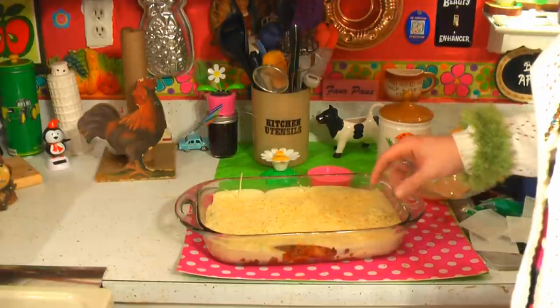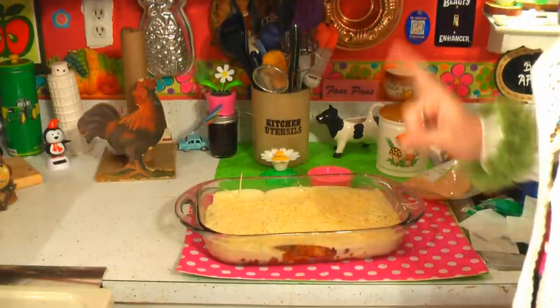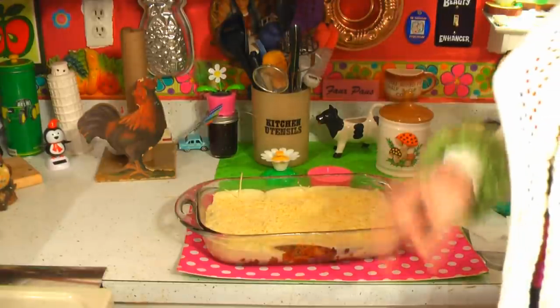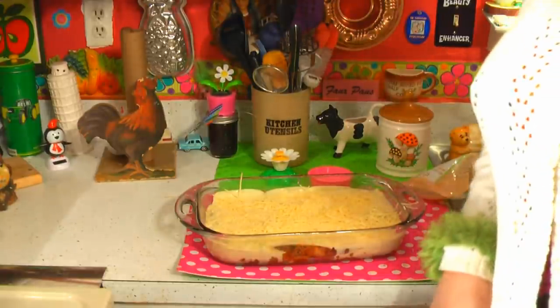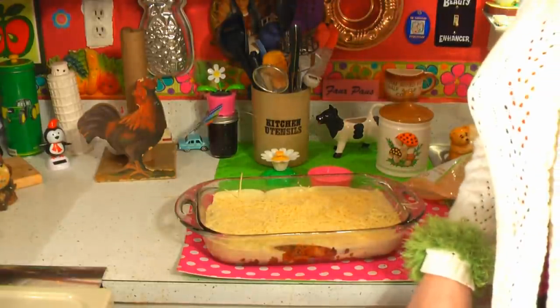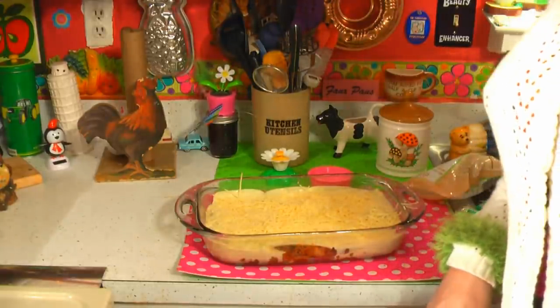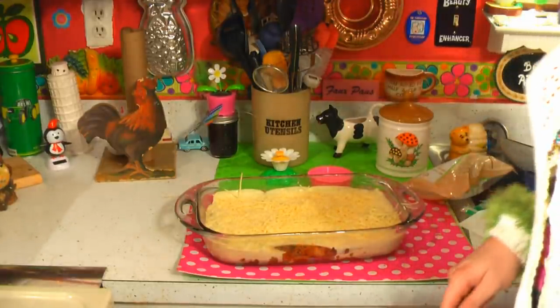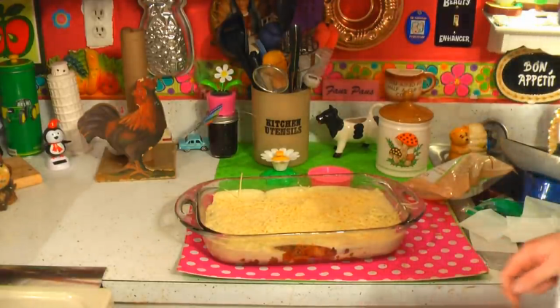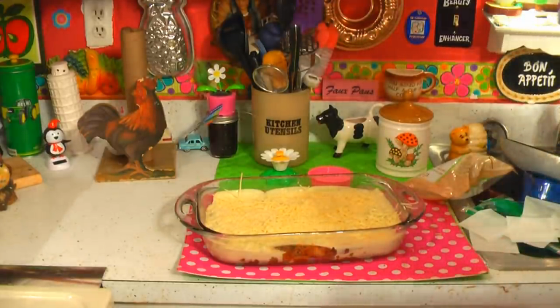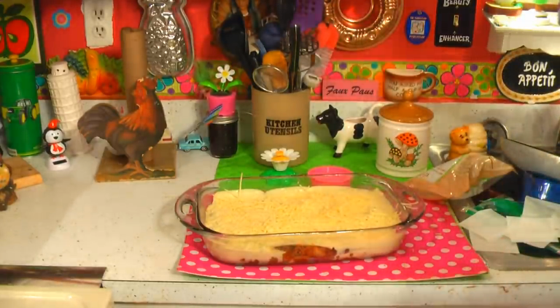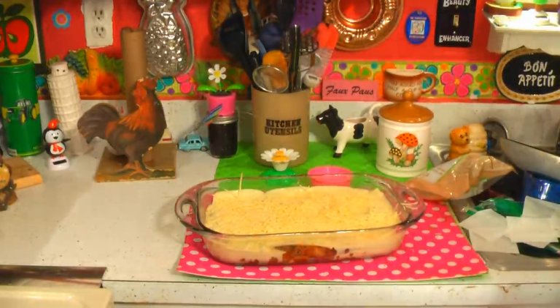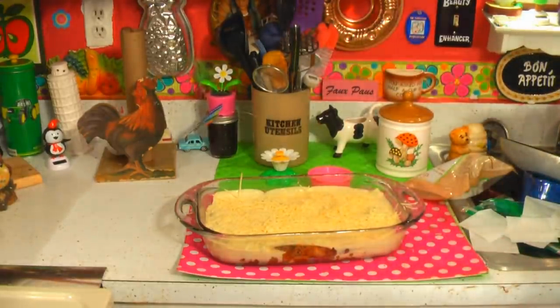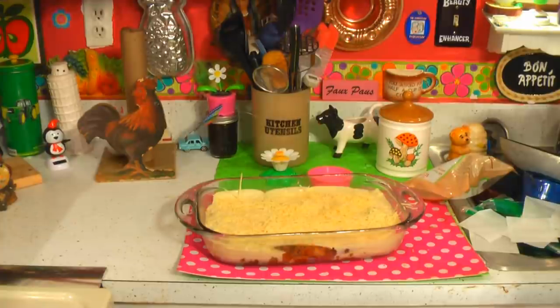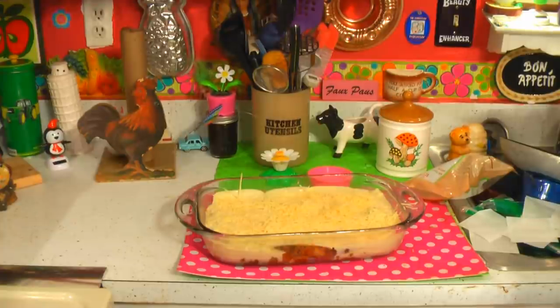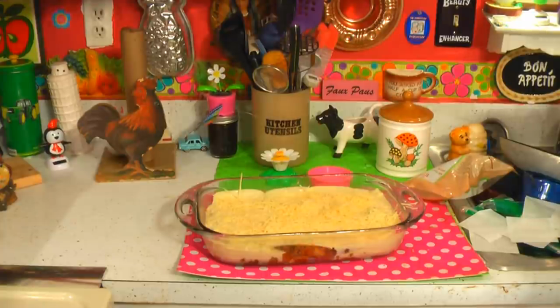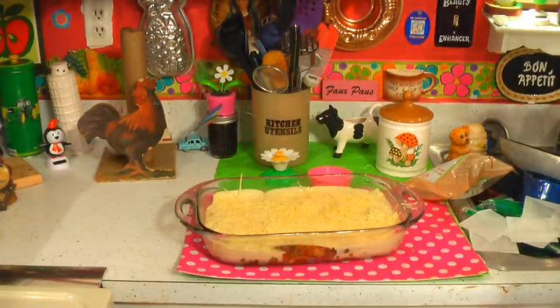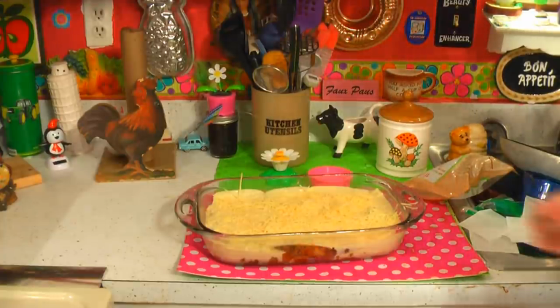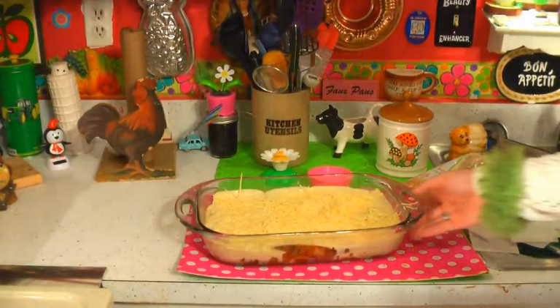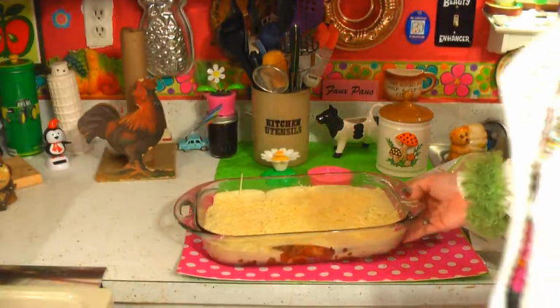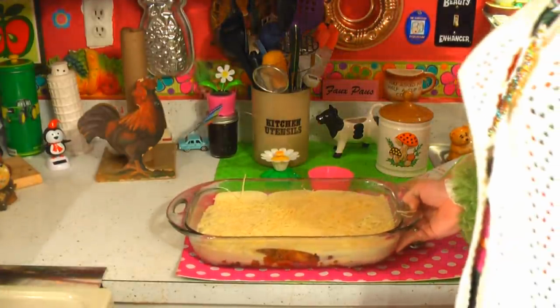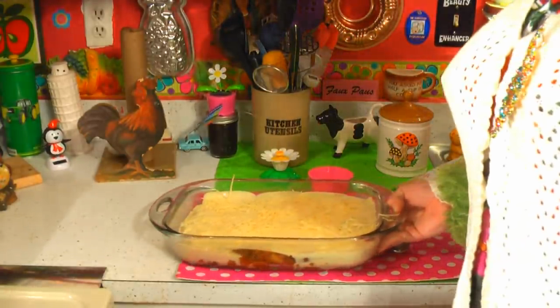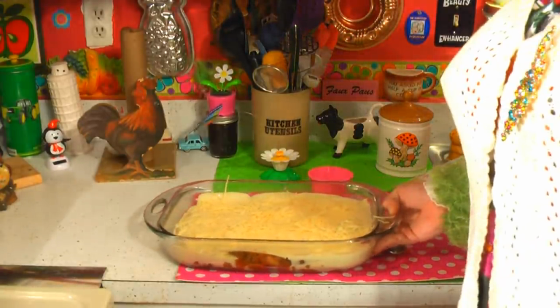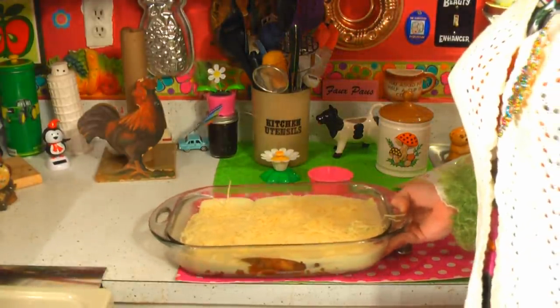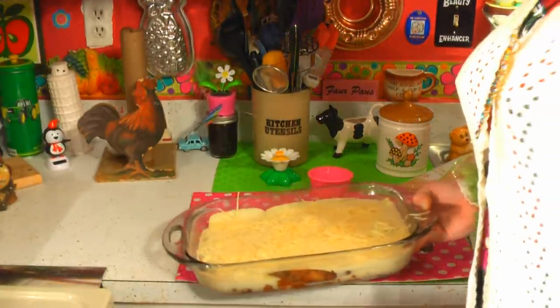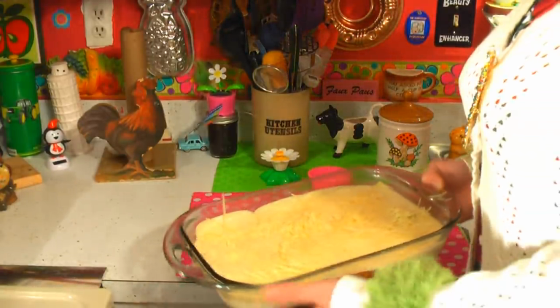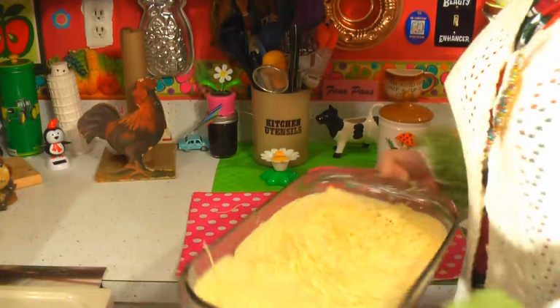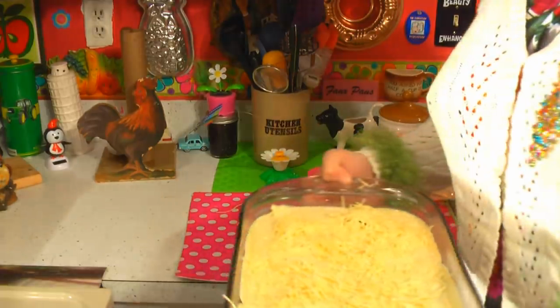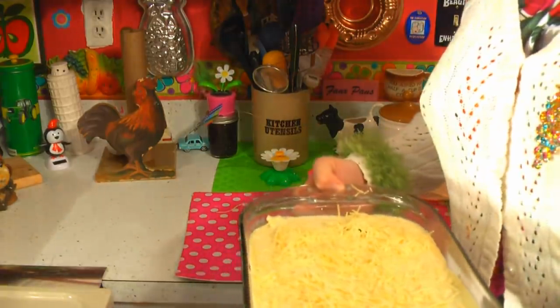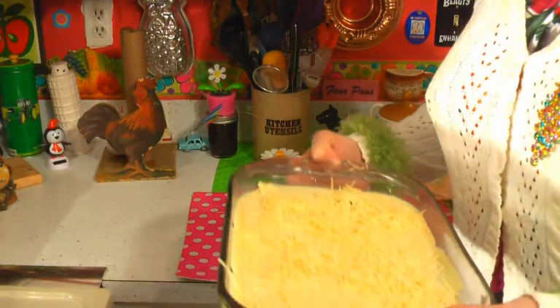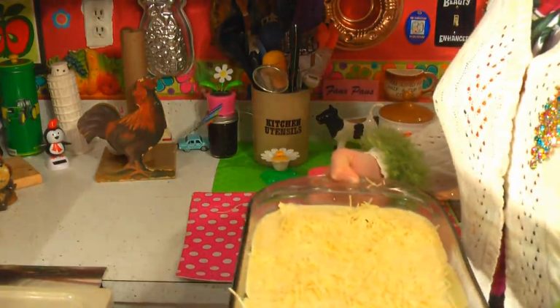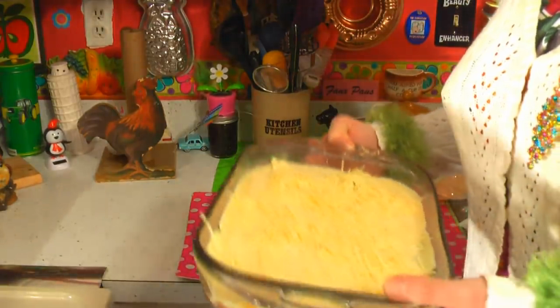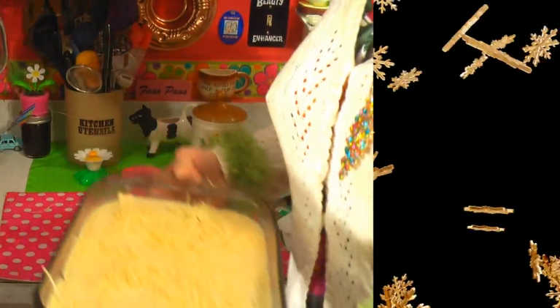I preheated the oven to 400 degrees and we're going to bake this for about 20 to 30 minutes. It's going to bubble all up, so go ahead and set your timer and I'll check back with you in just a moment.